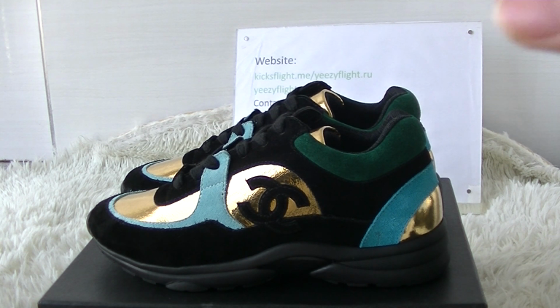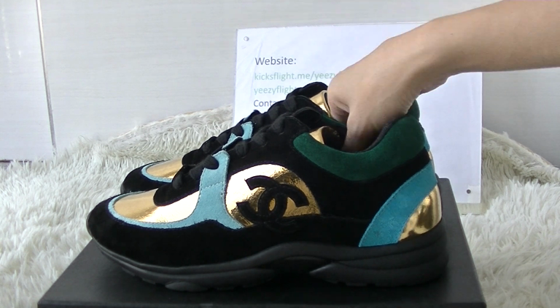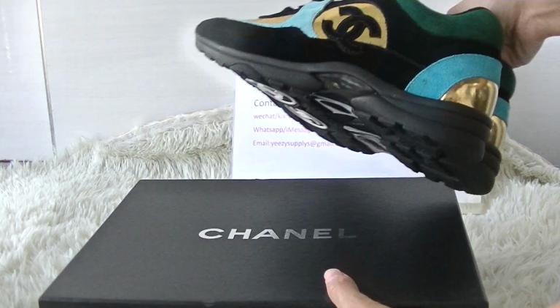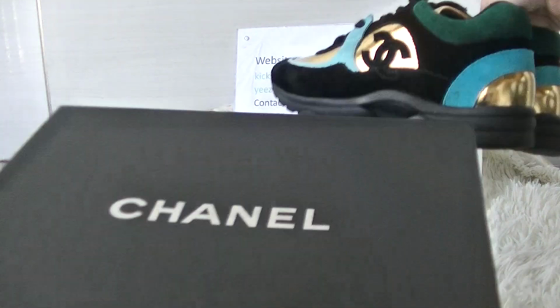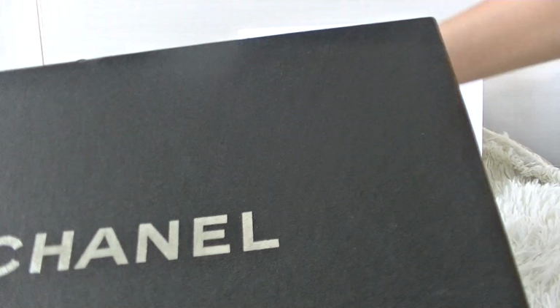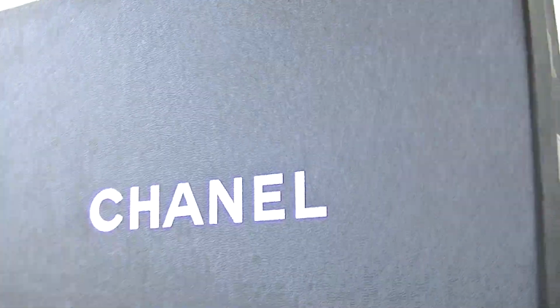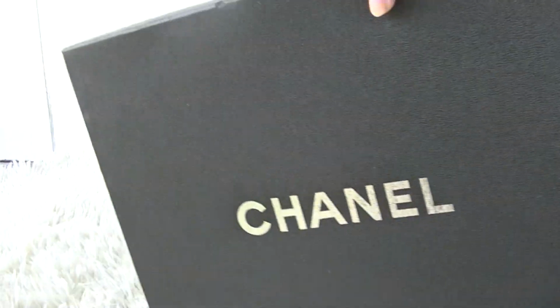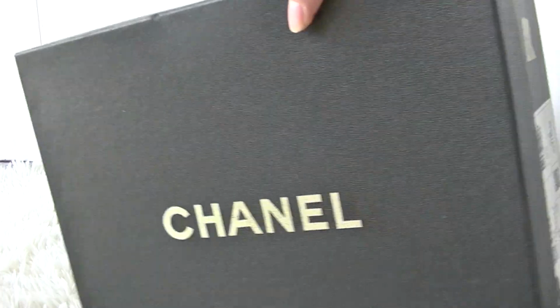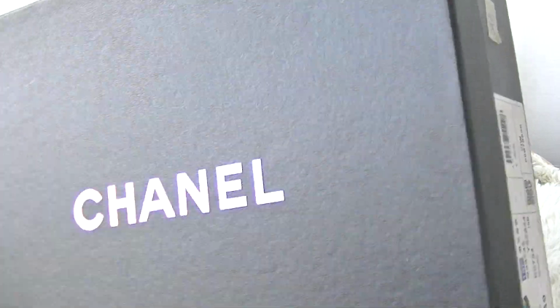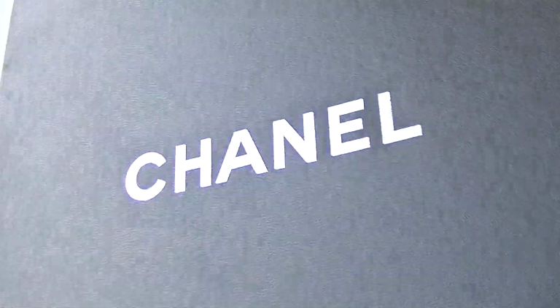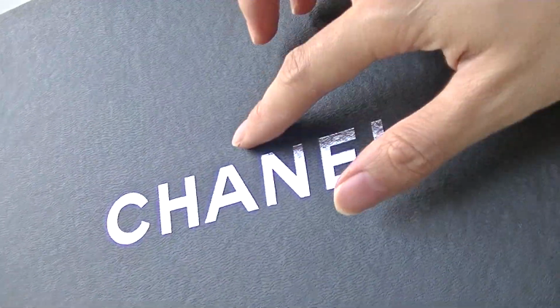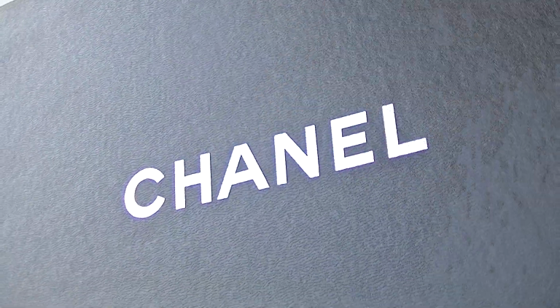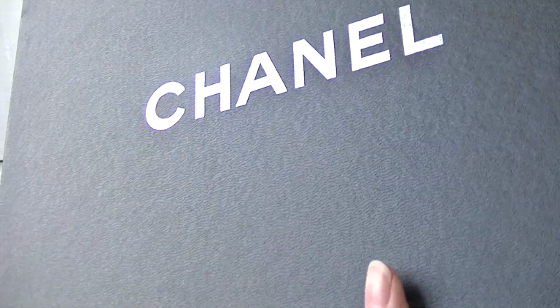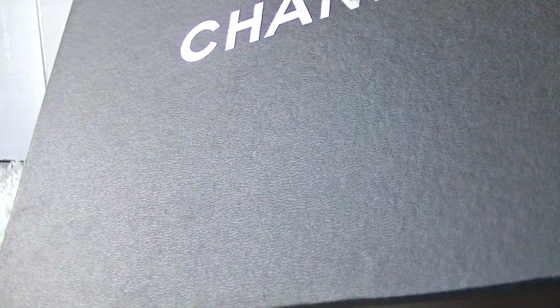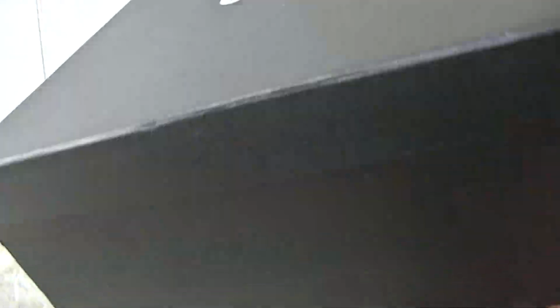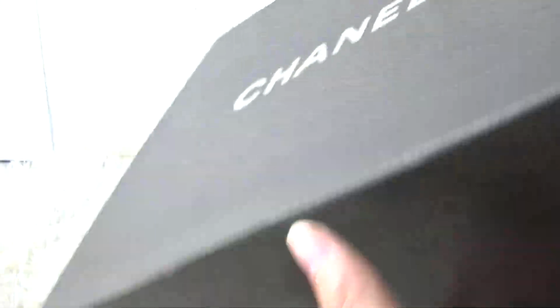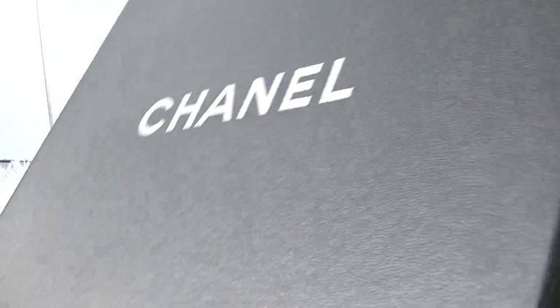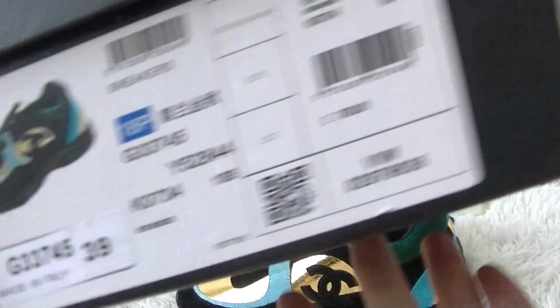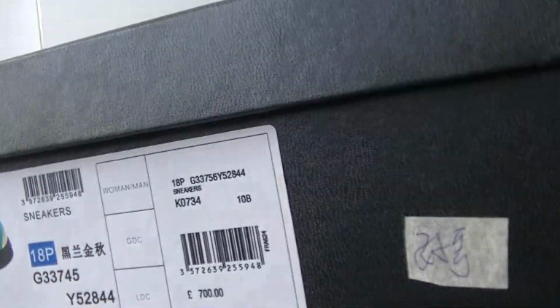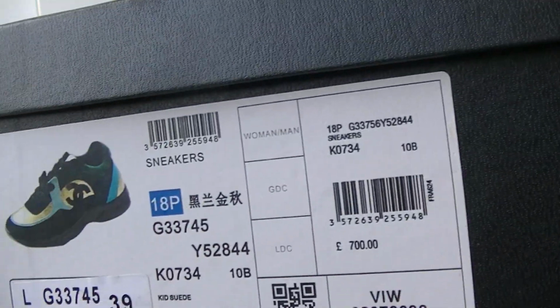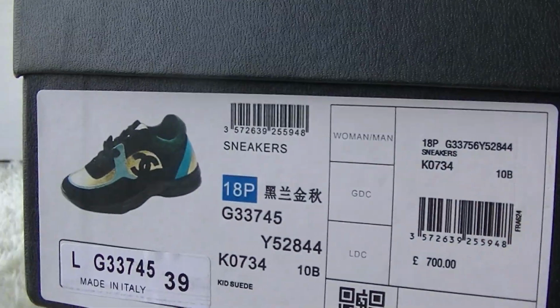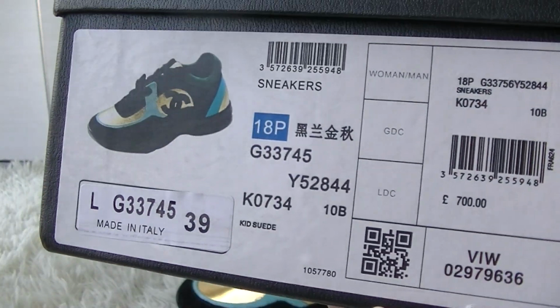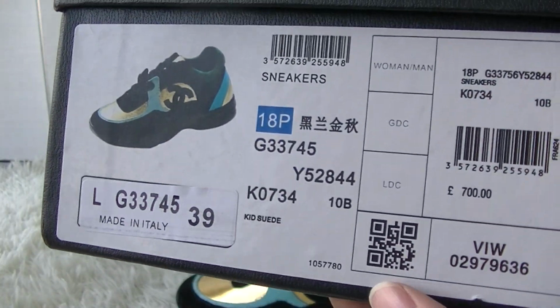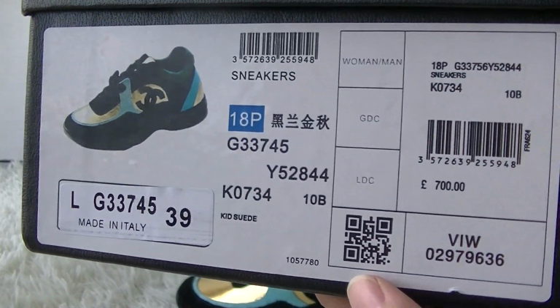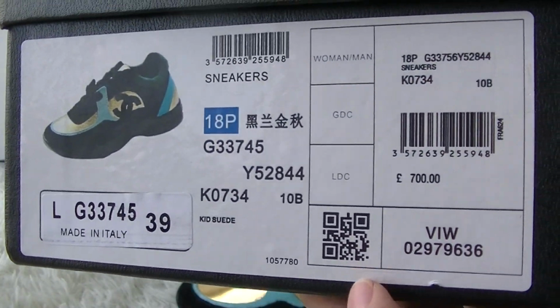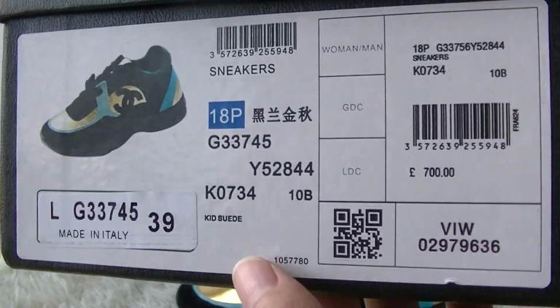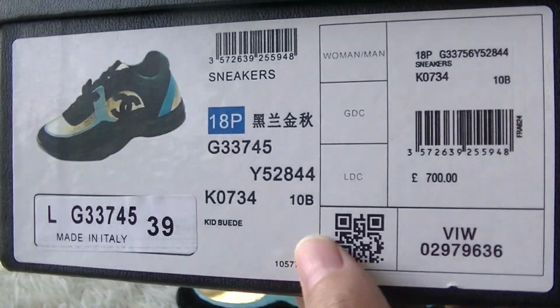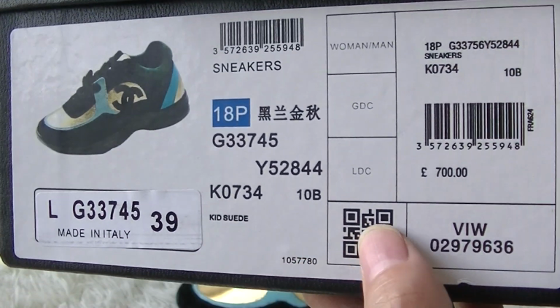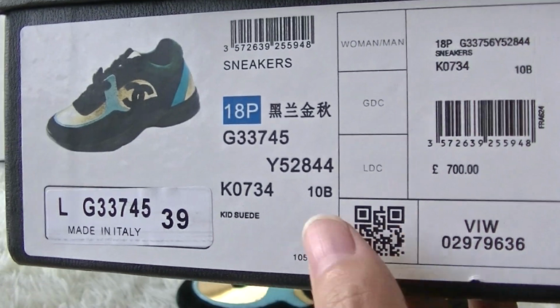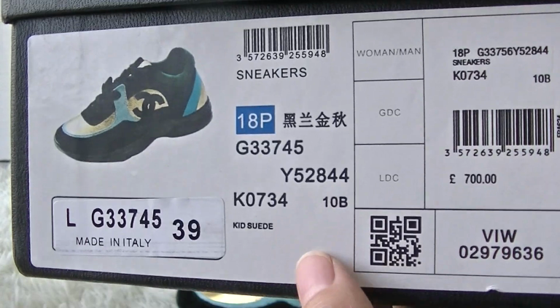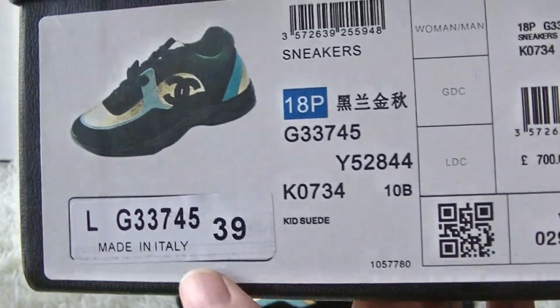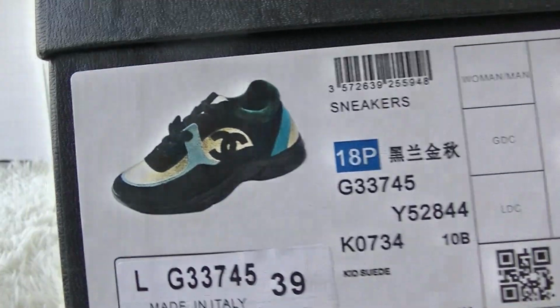Okay, first let me check the box. This is the box. You can see the Chanel logo on the top of the box. And the side parts, we can see the outside label, the size and the side details of the shoes. You can check.